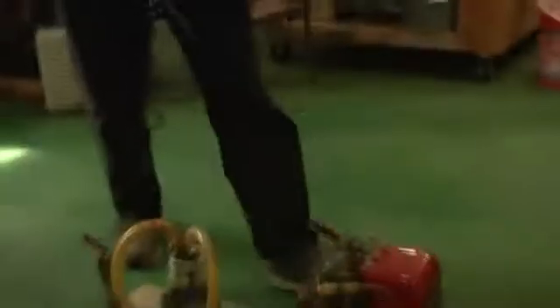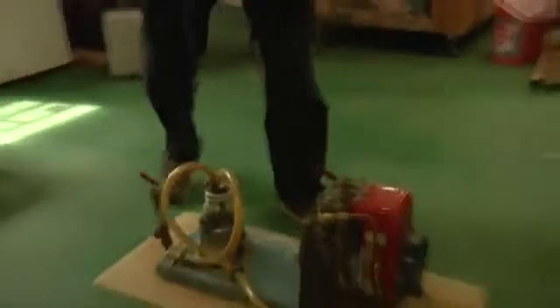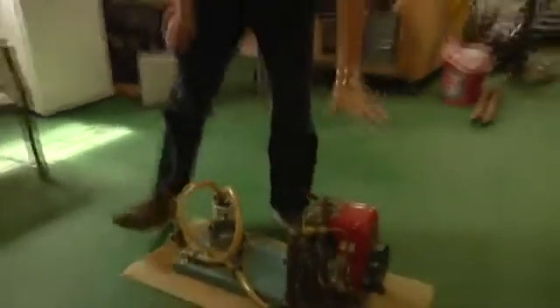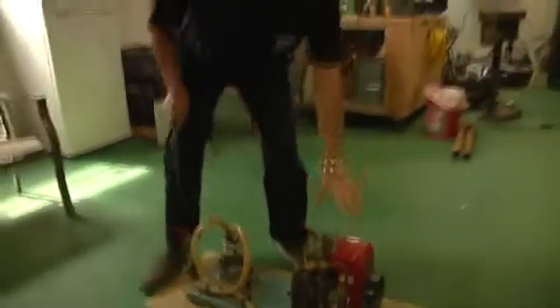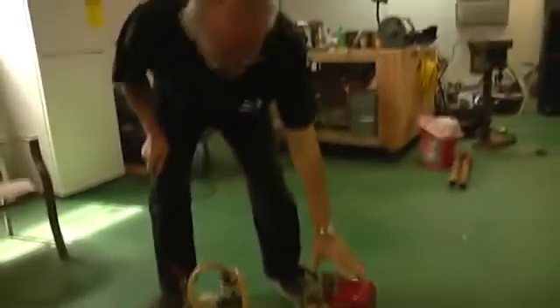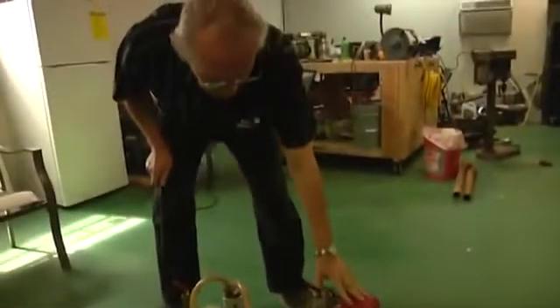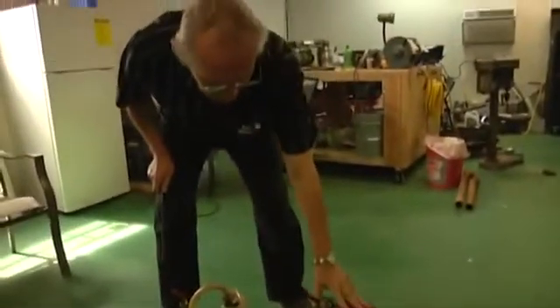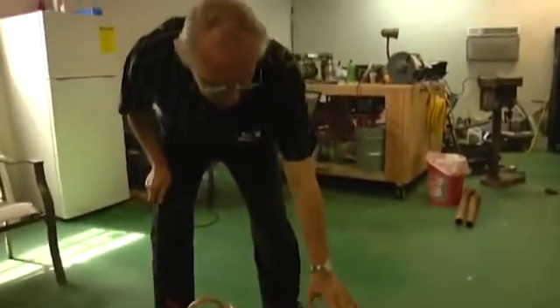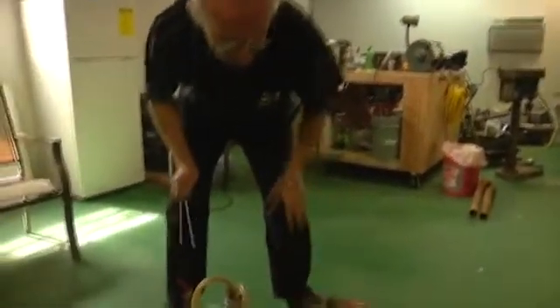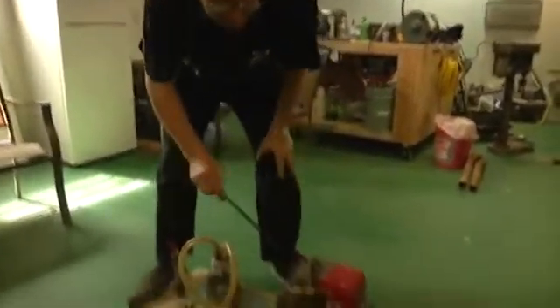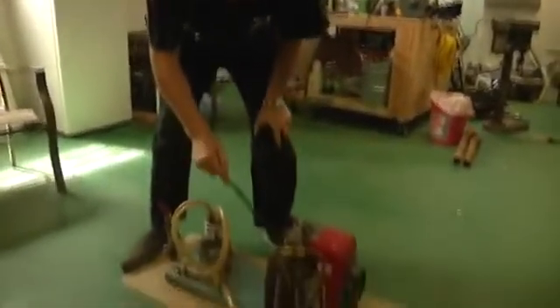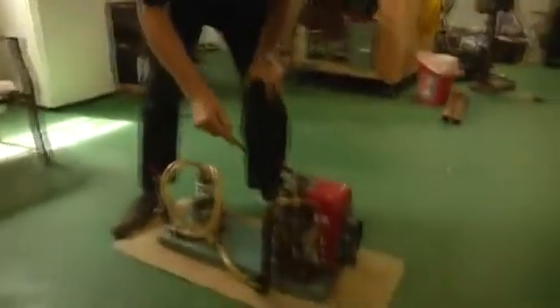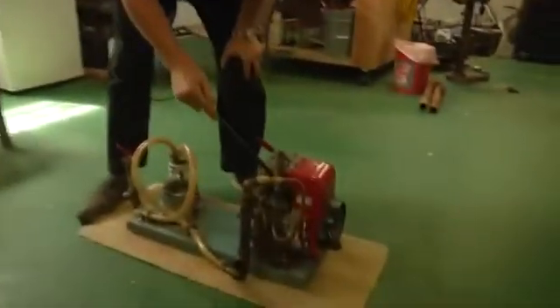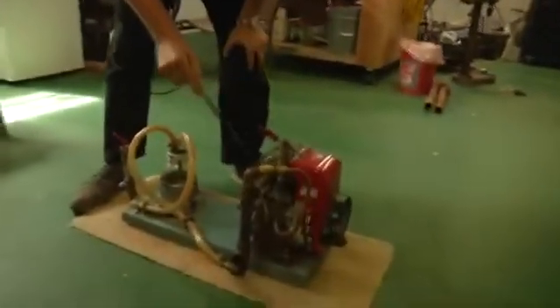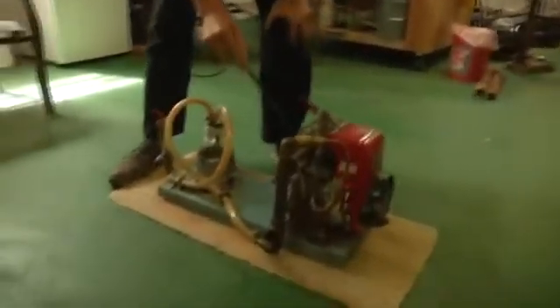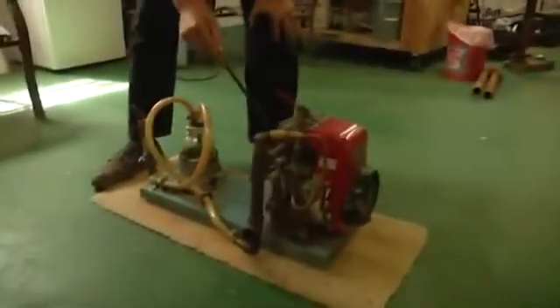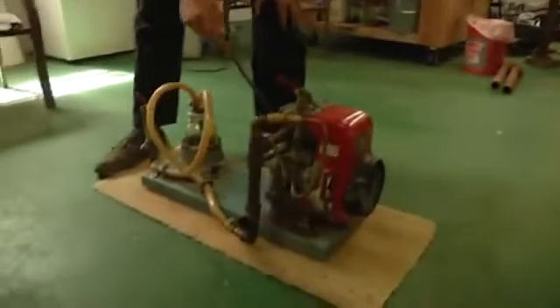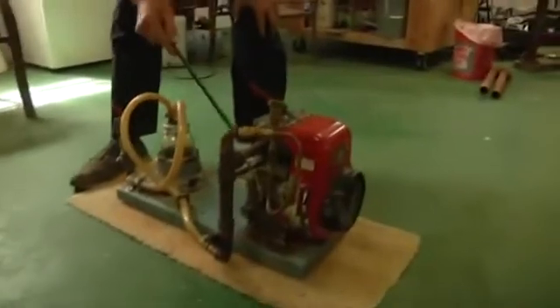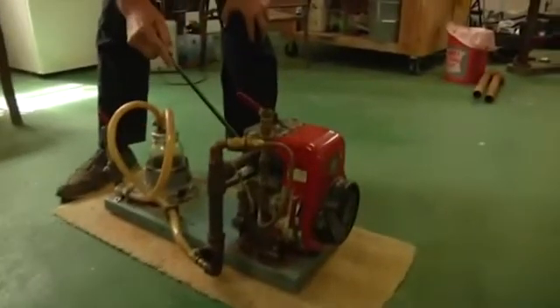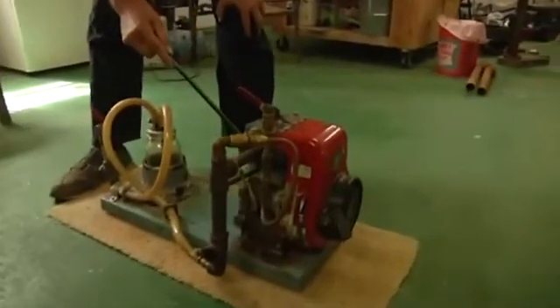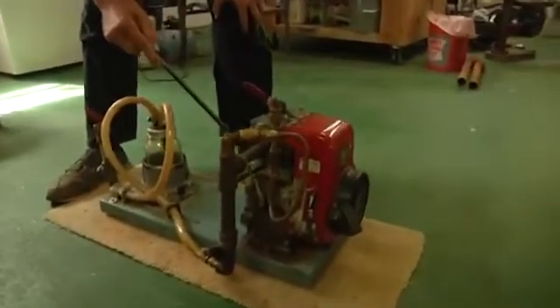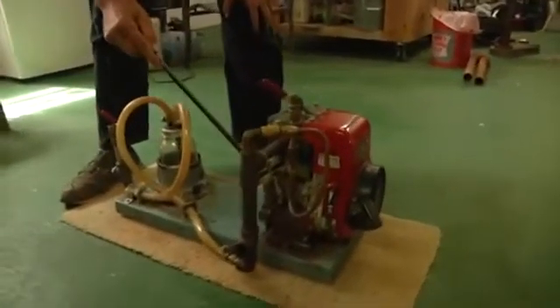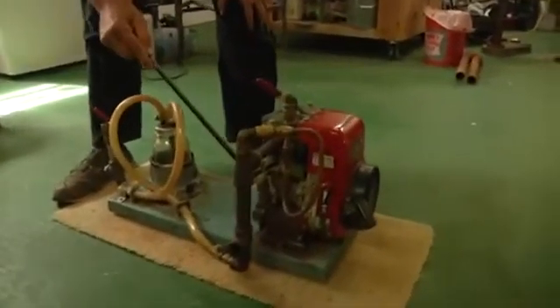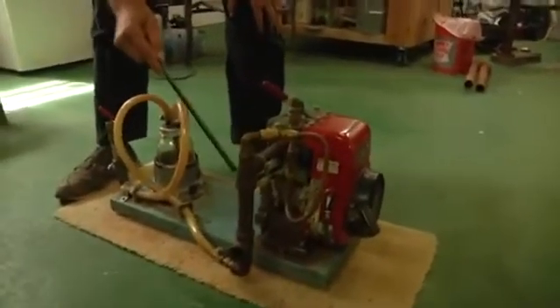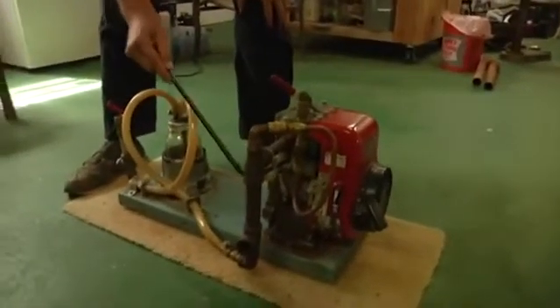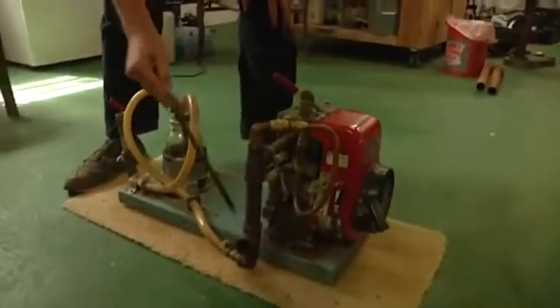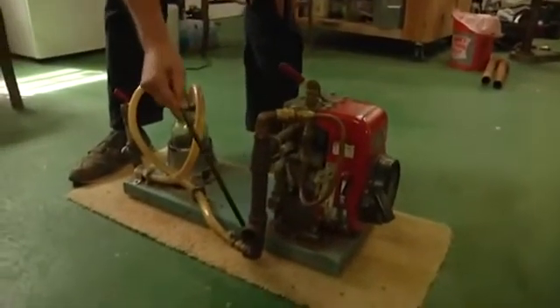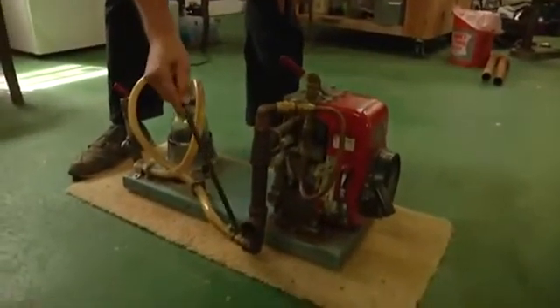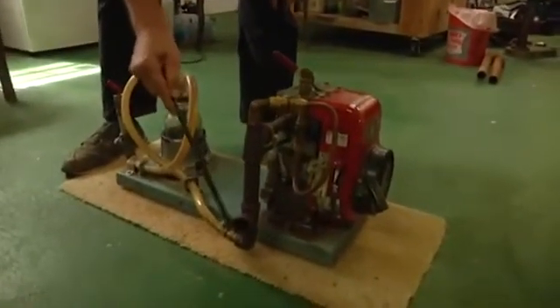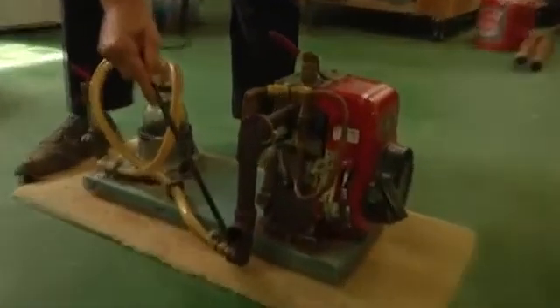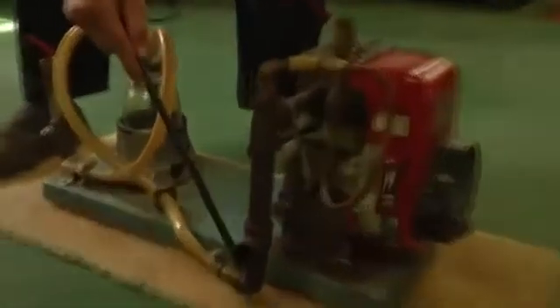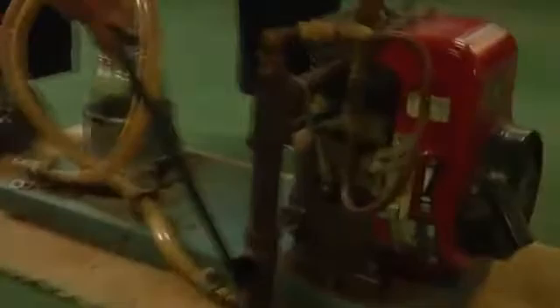This is a standard engine. We have not modified the engine. We only took the carburetor off and the exhaust pipe off. The exhaust now comes through here, comes down, and then finally exits the unit here.